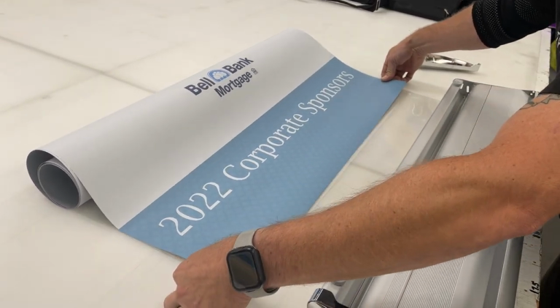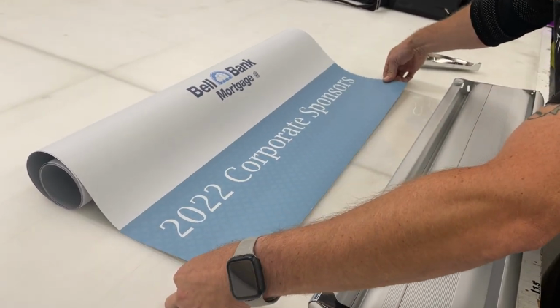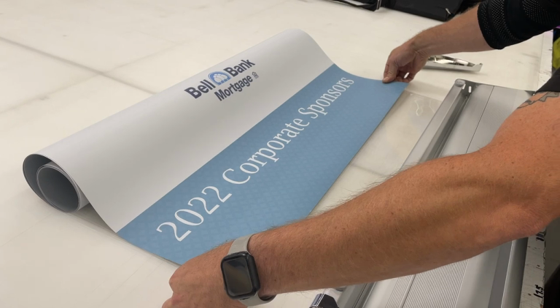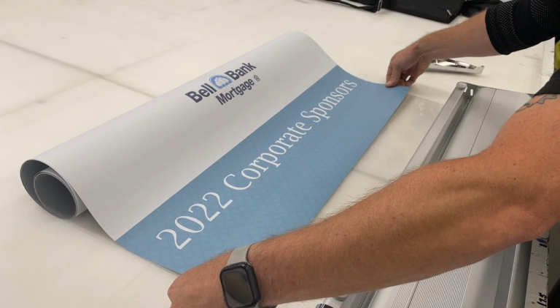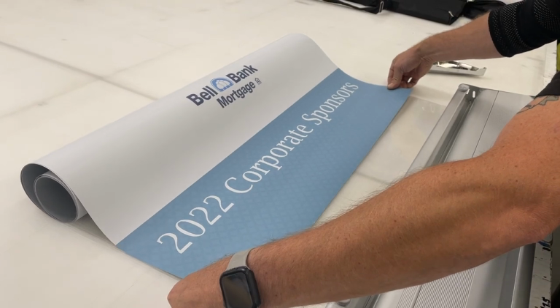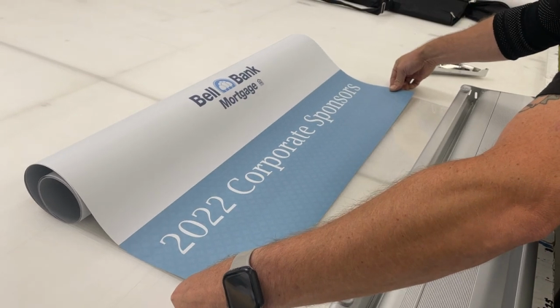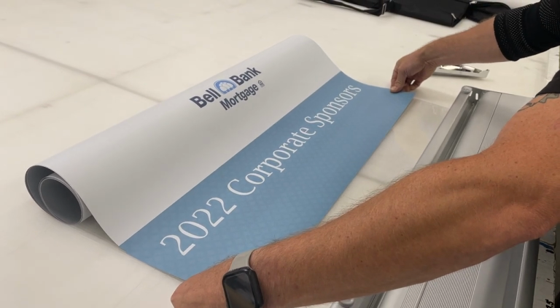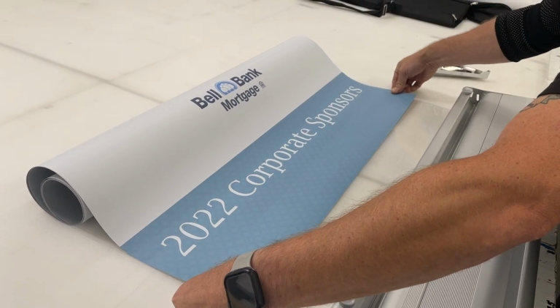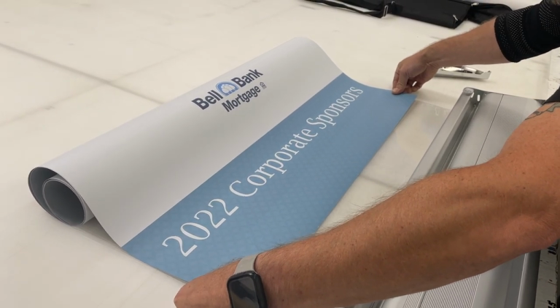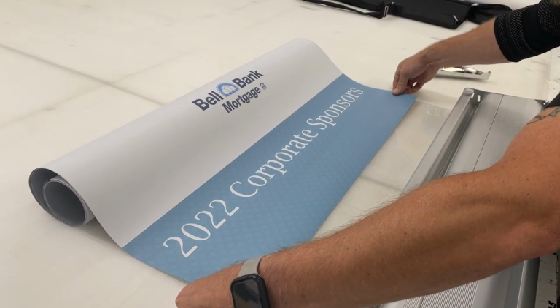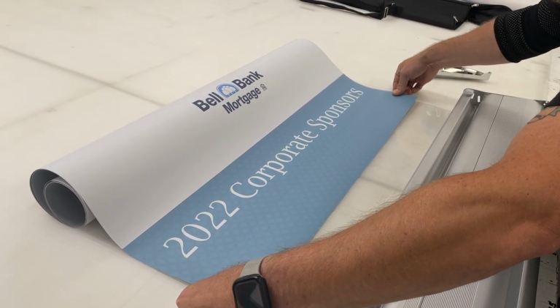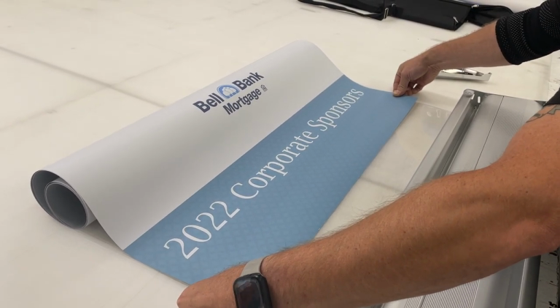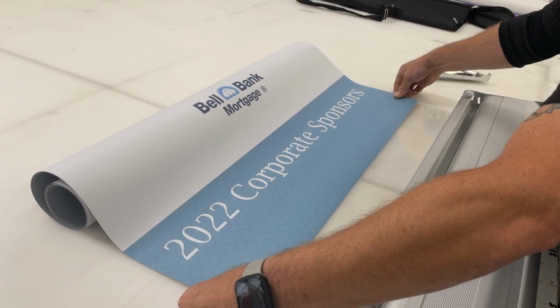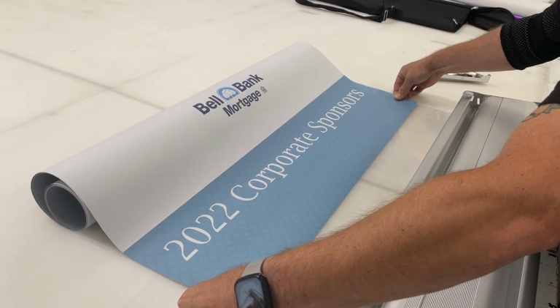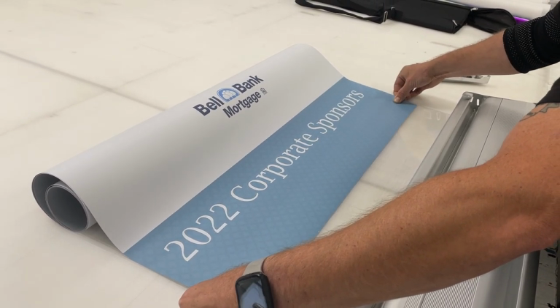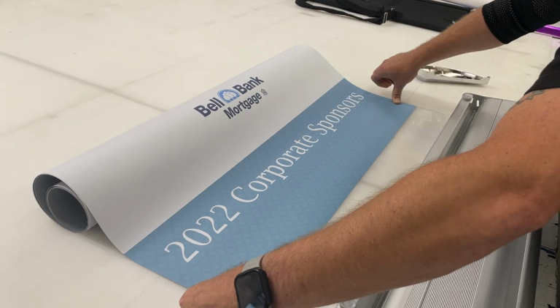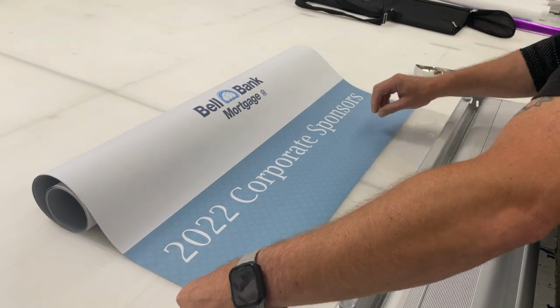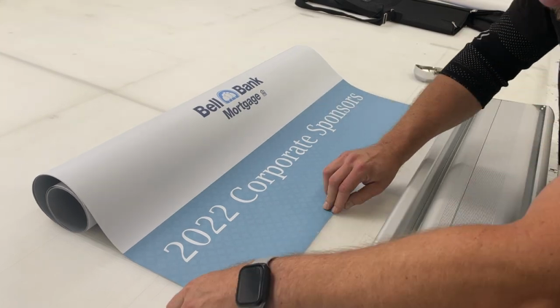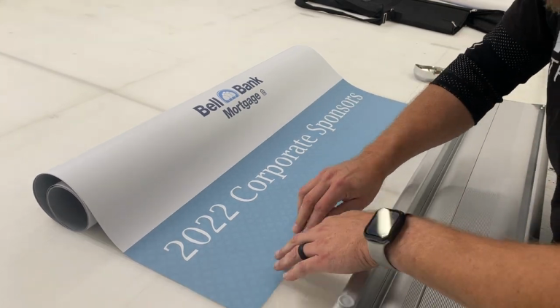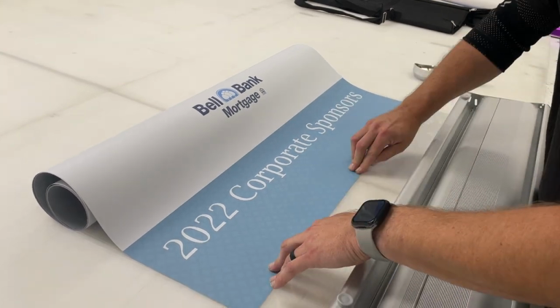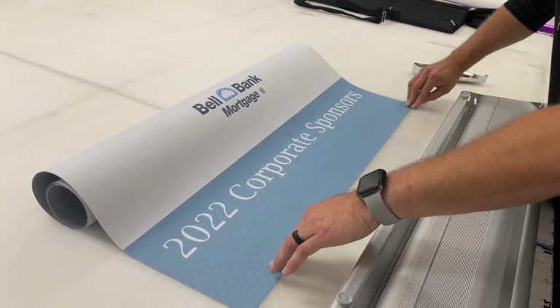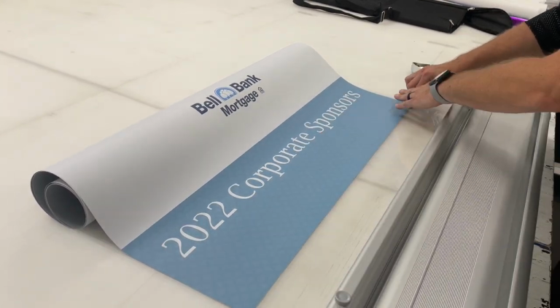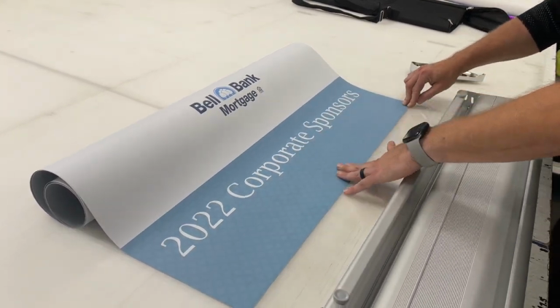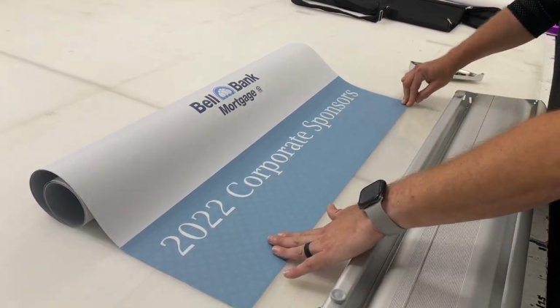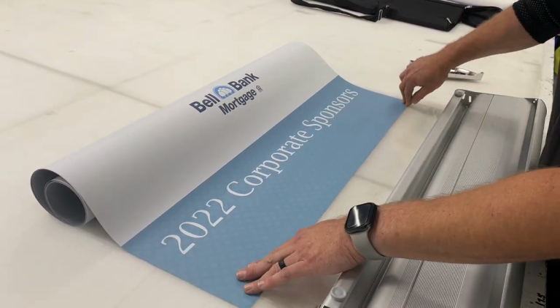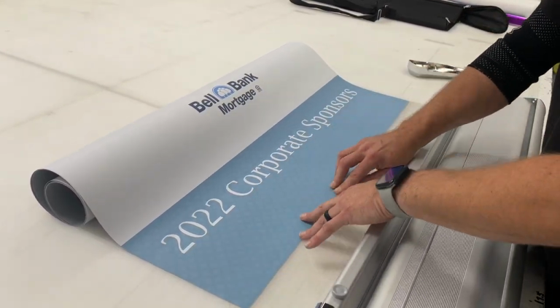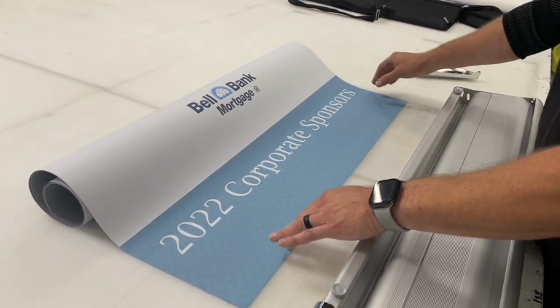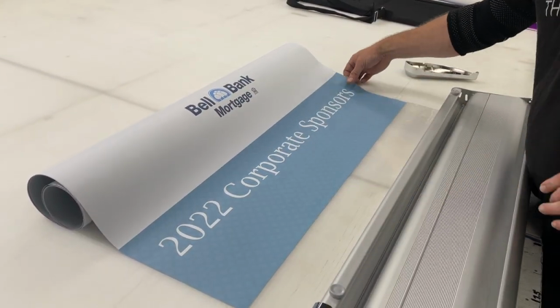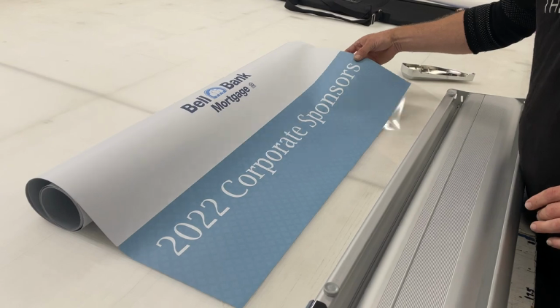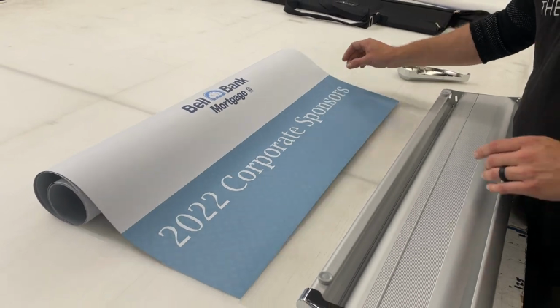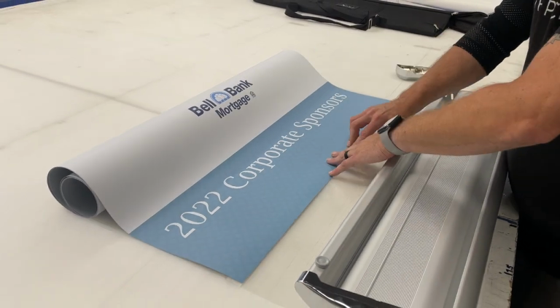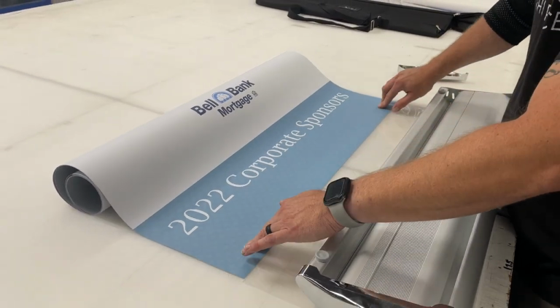It doesn't have to be necessarily dead on, but I'll do my best to do it. All right. So now we have it adhered to the actual piece.